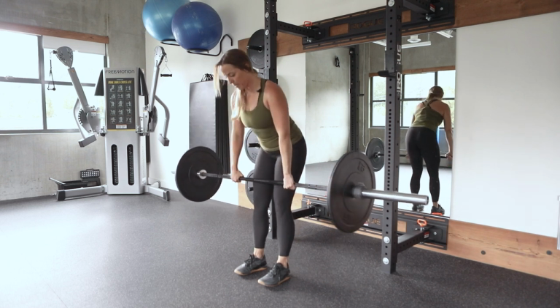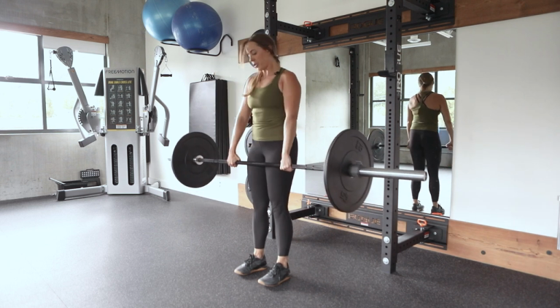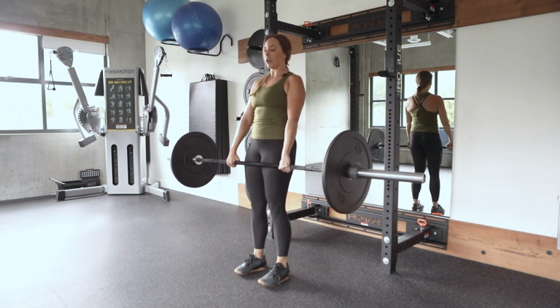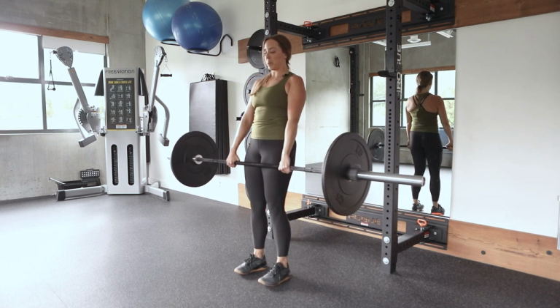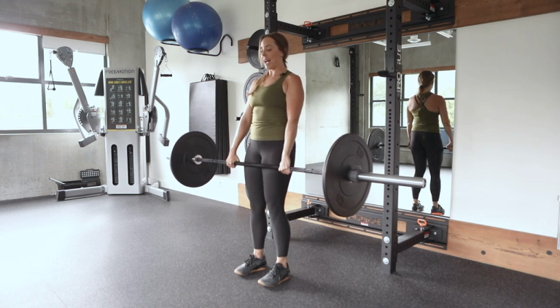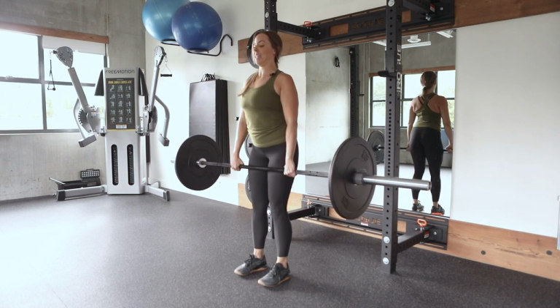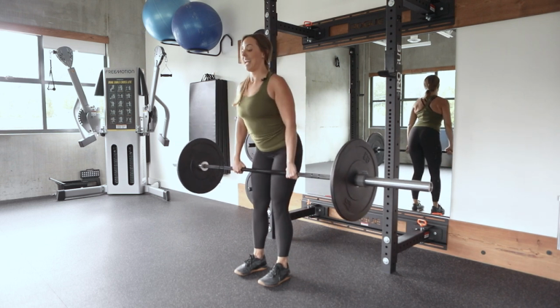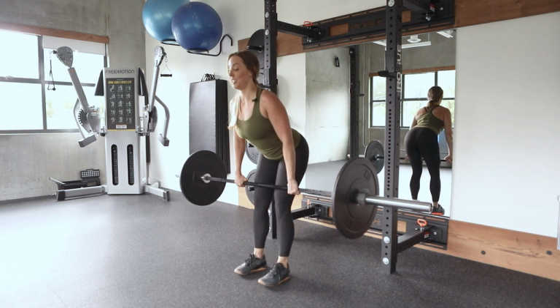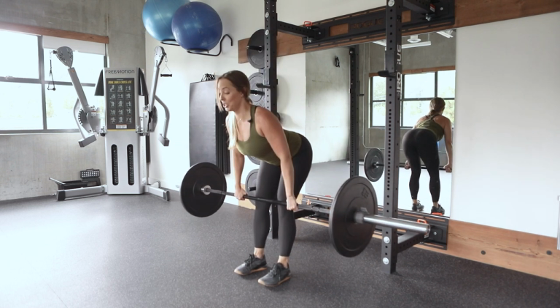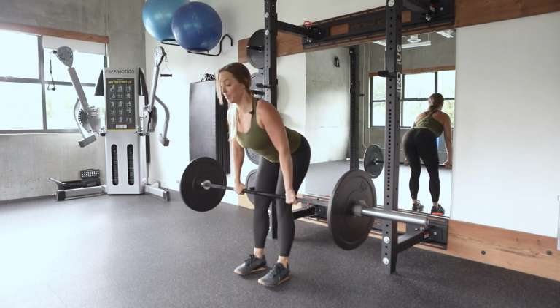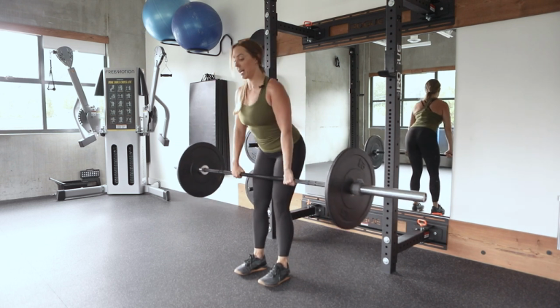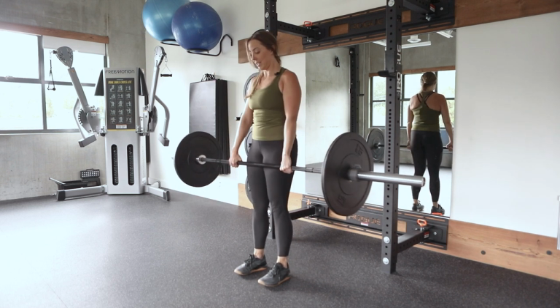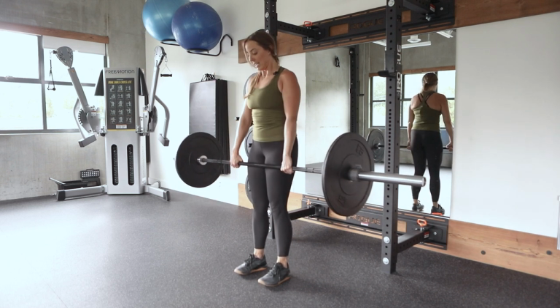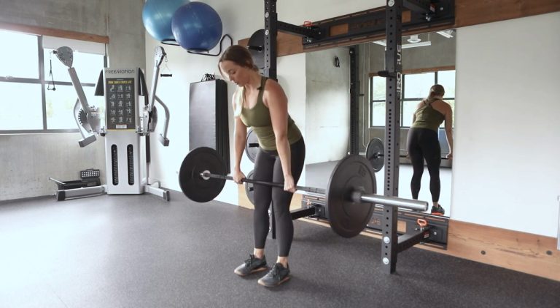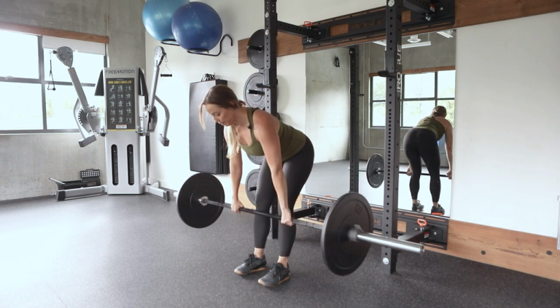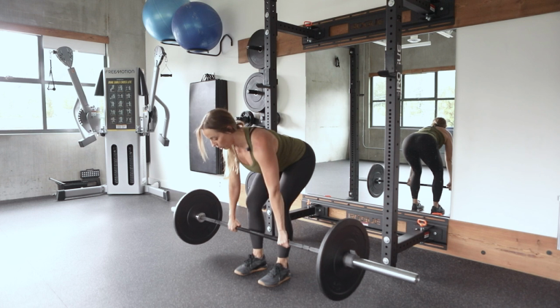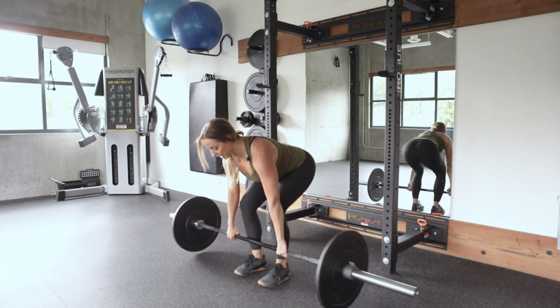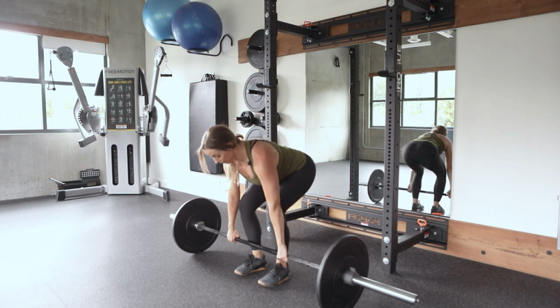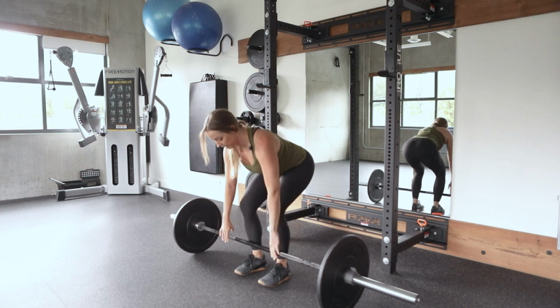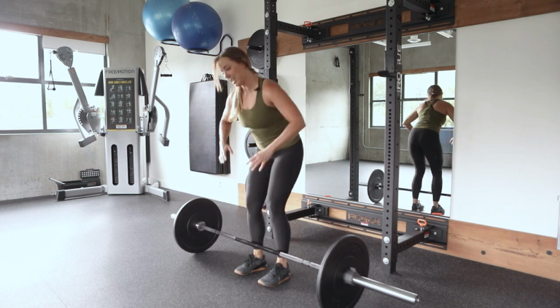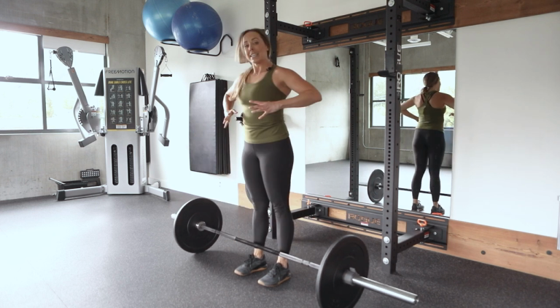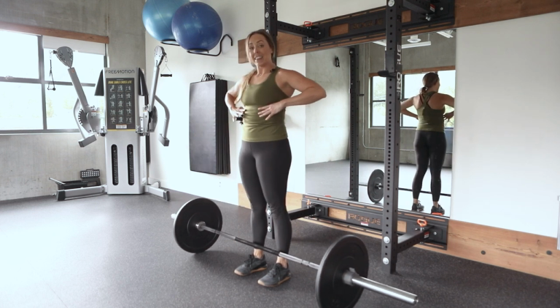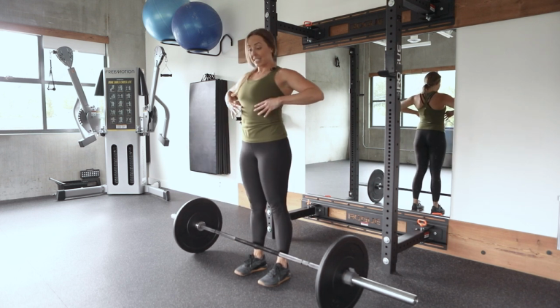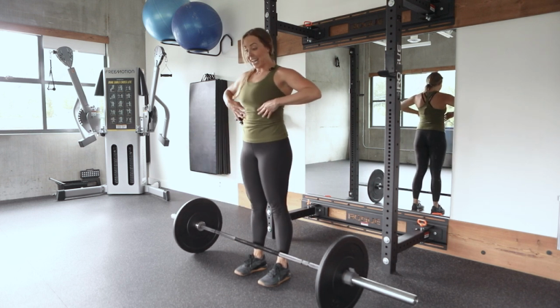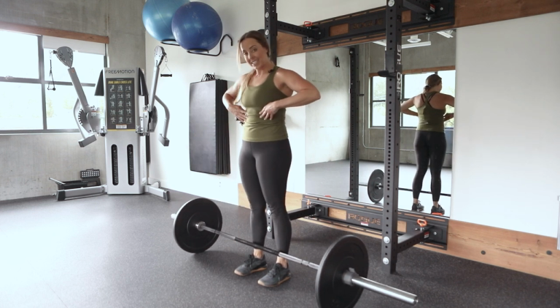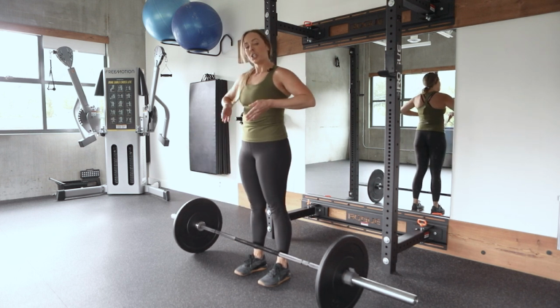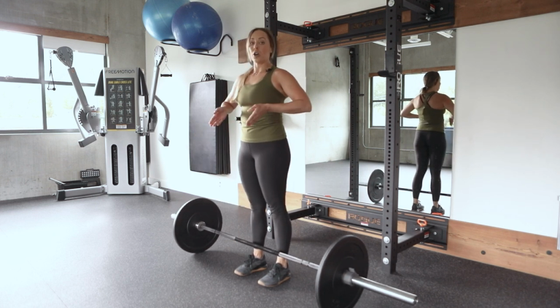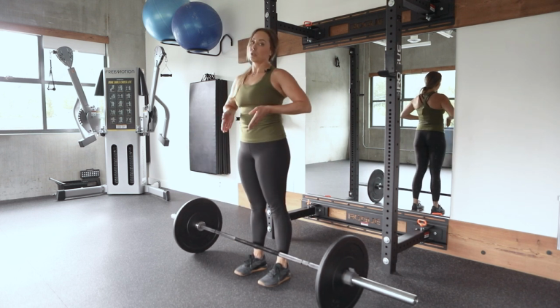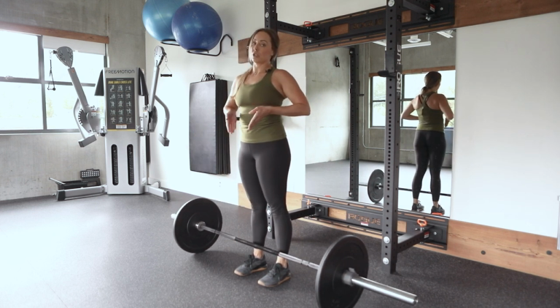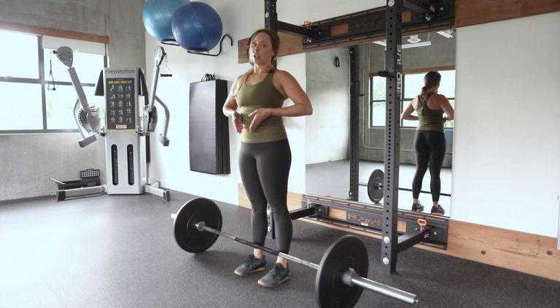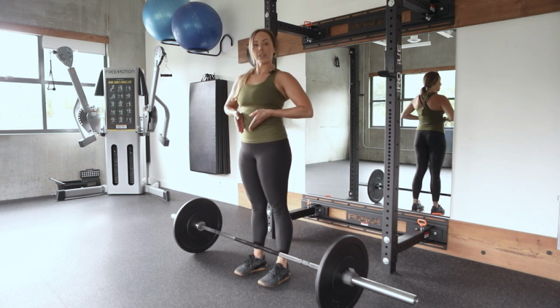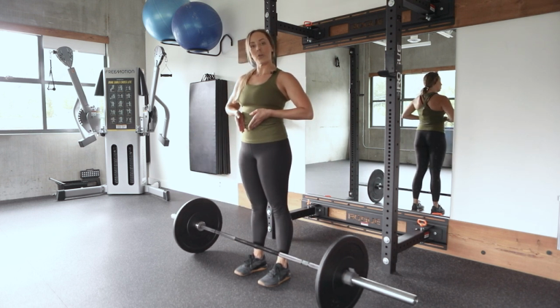You want to make sure you're not arching your back as you send your hips back. If you think about locking down your ribs and keeping this connected, you're going to also build a really strong and resilient core.